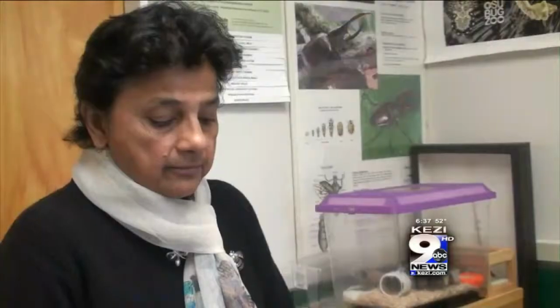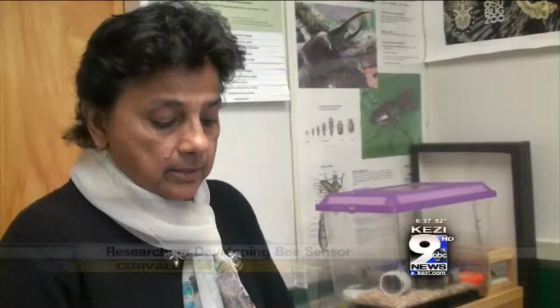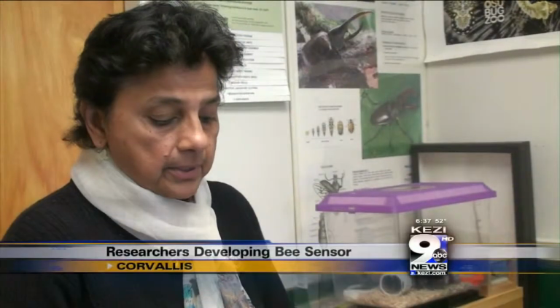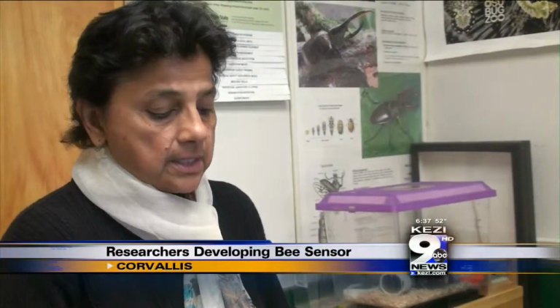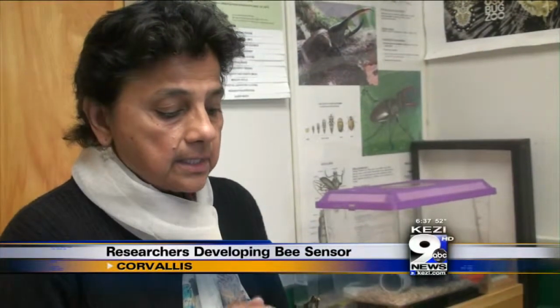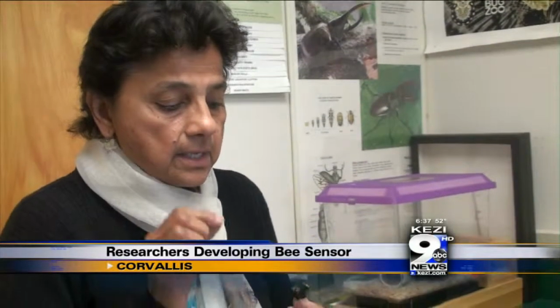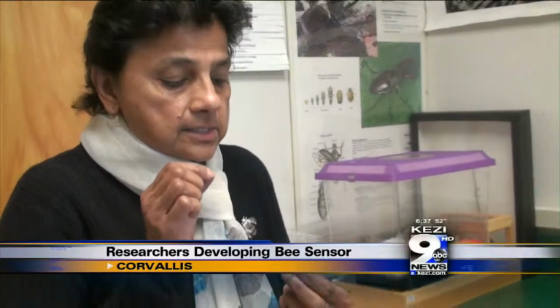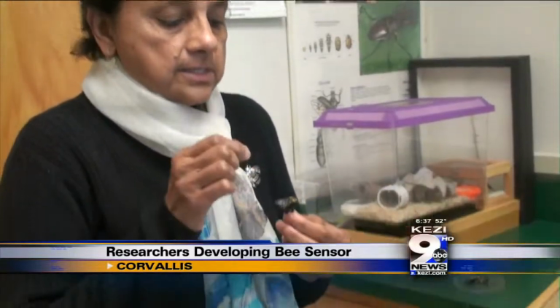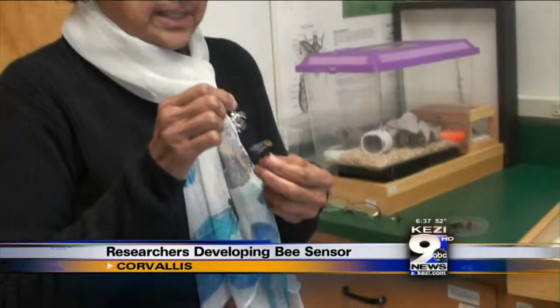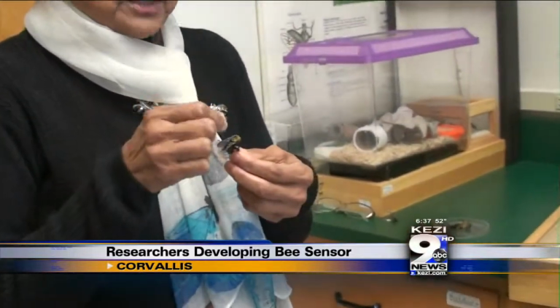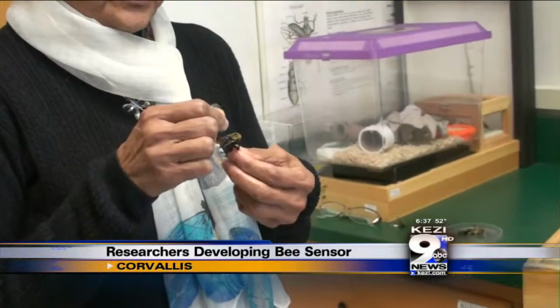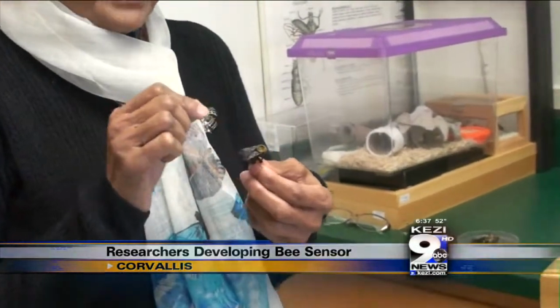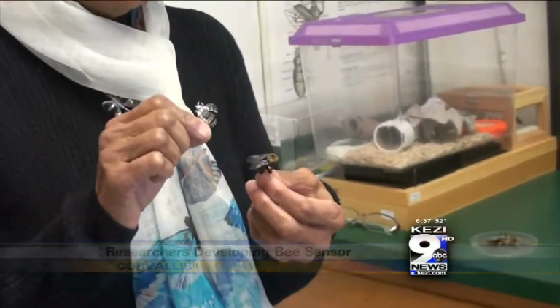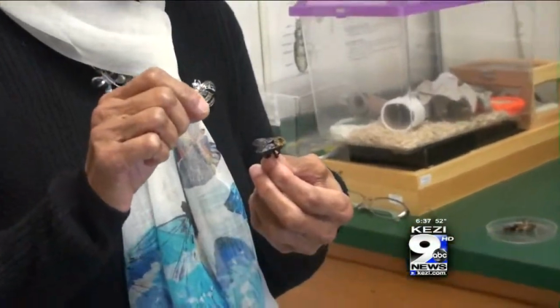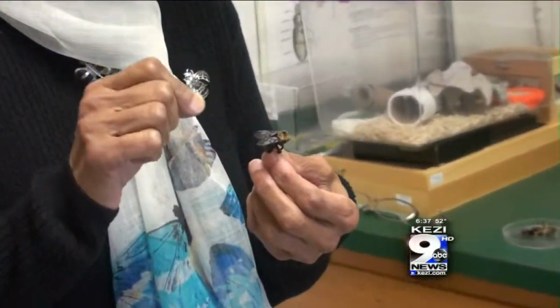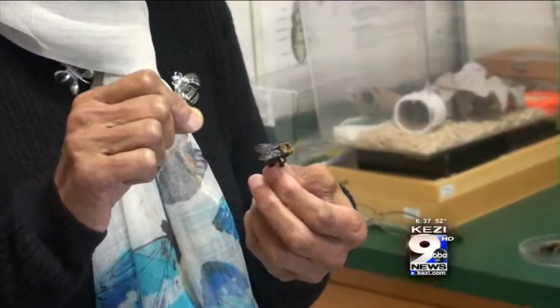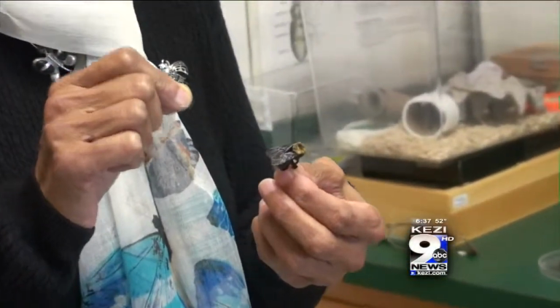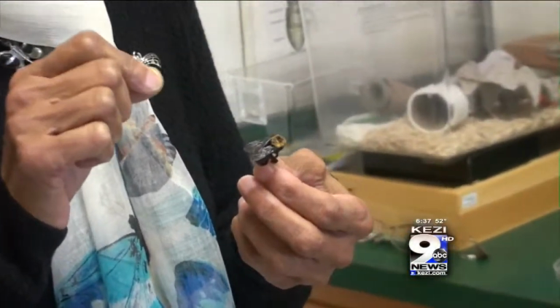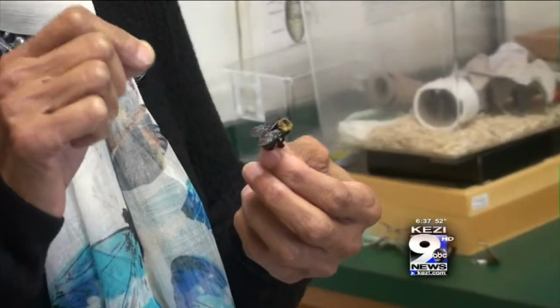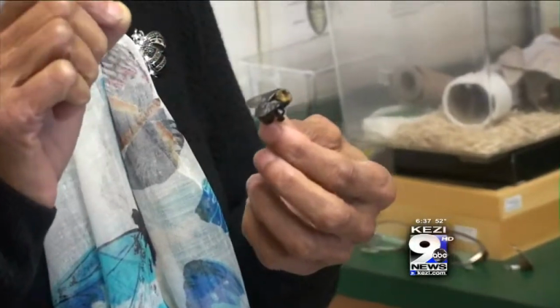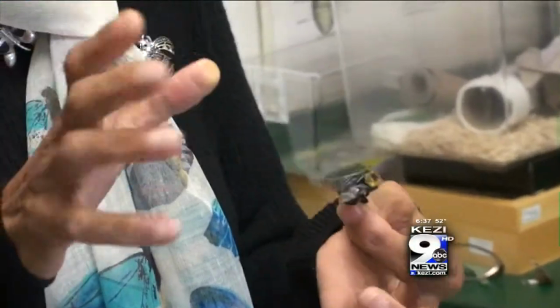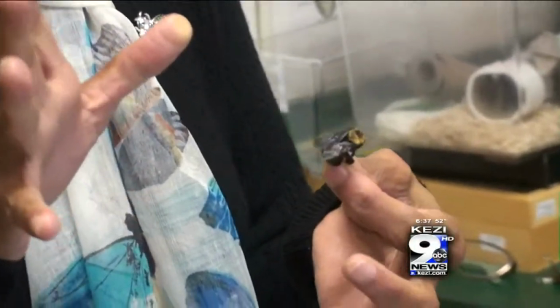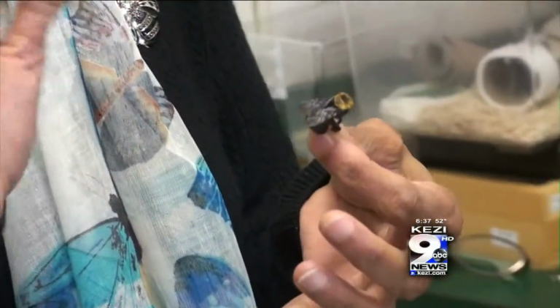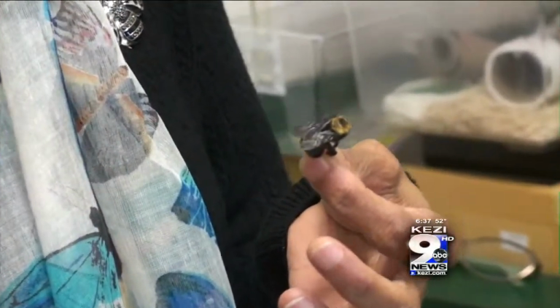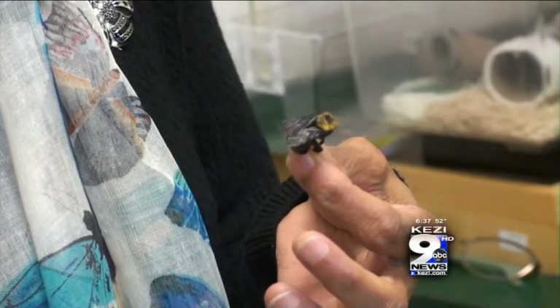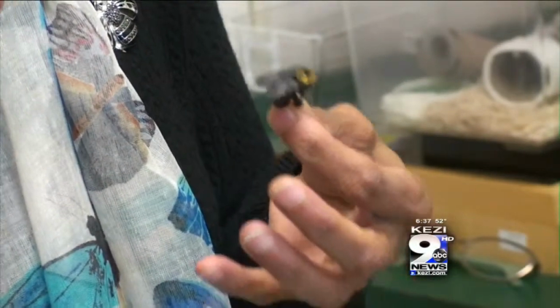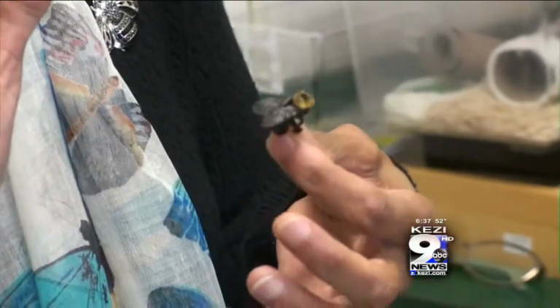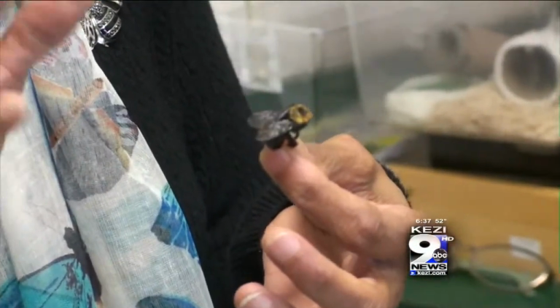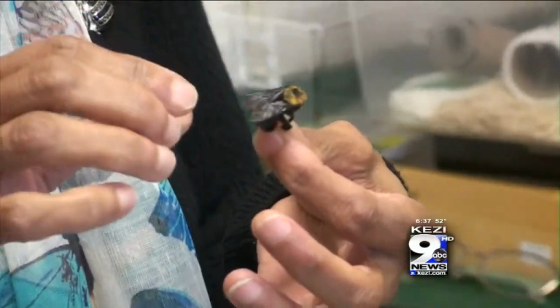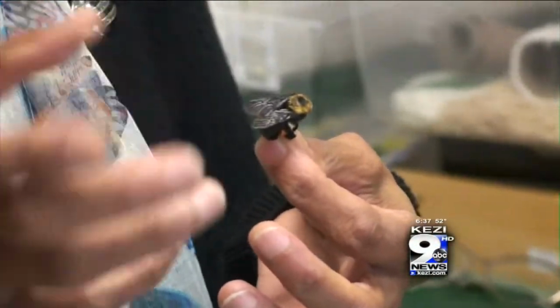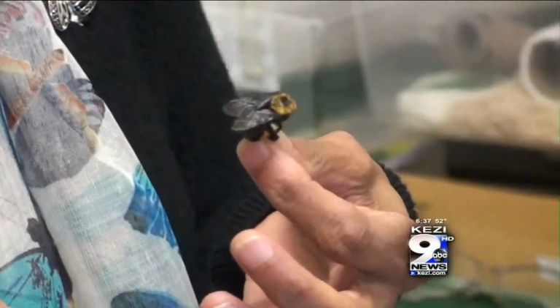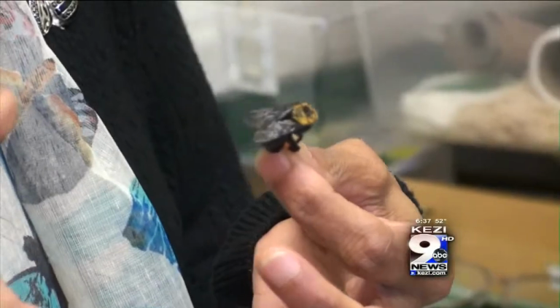If we could put a little sensor, like a chip, on the back of a bumblebee and then watch it as it — sort of track it — then that will give us this information.